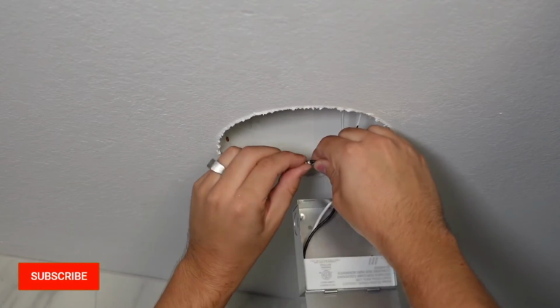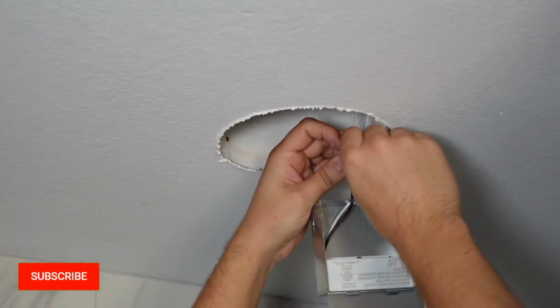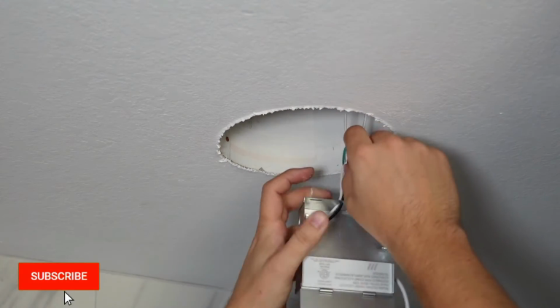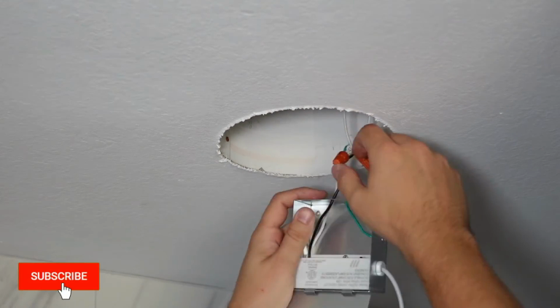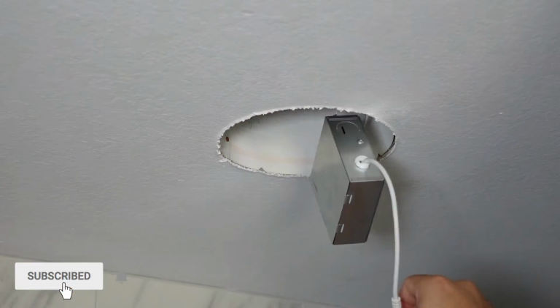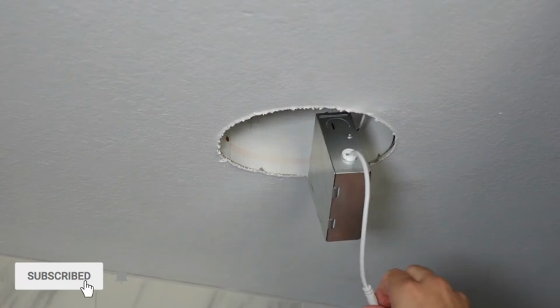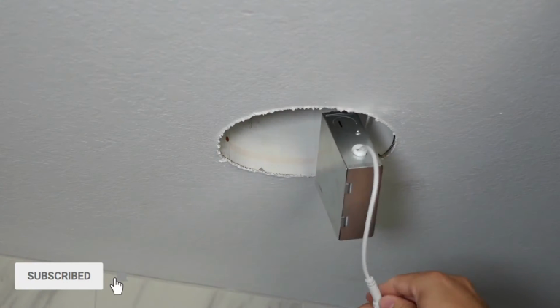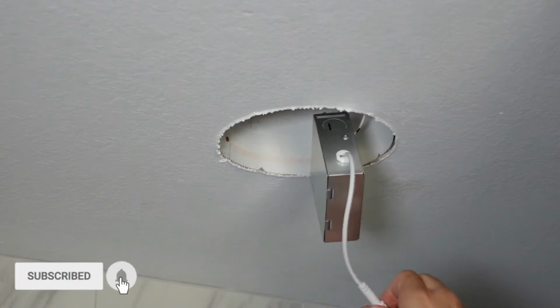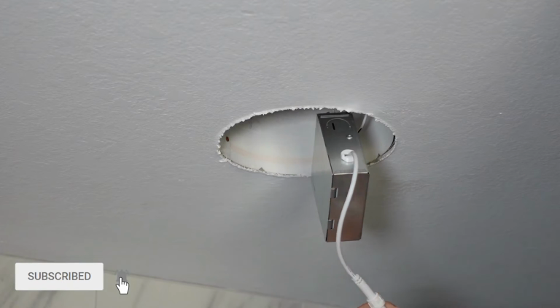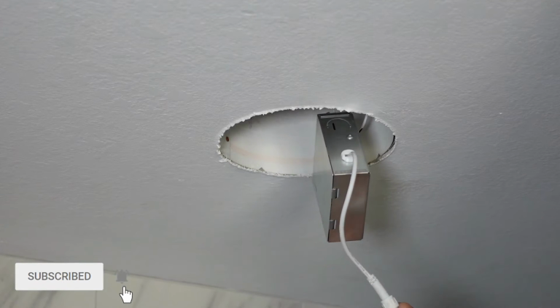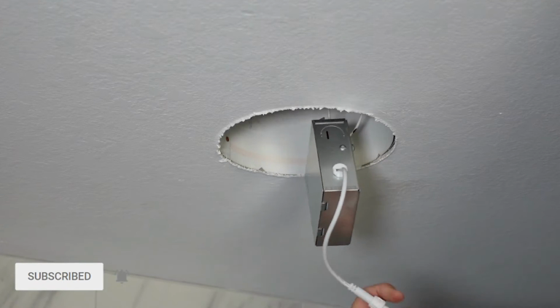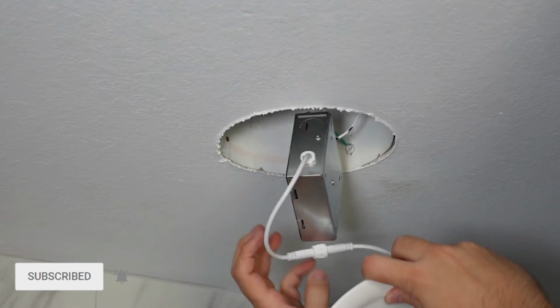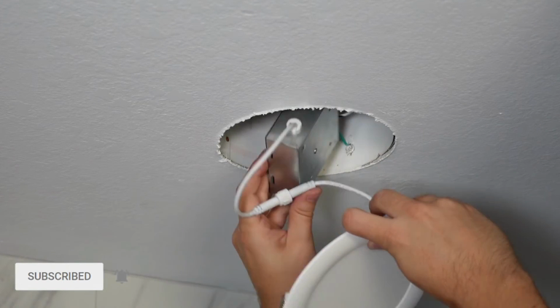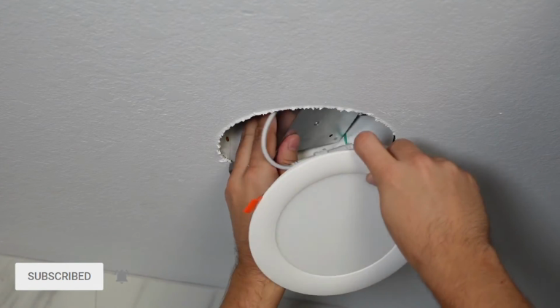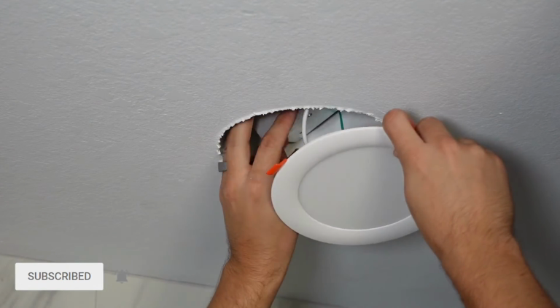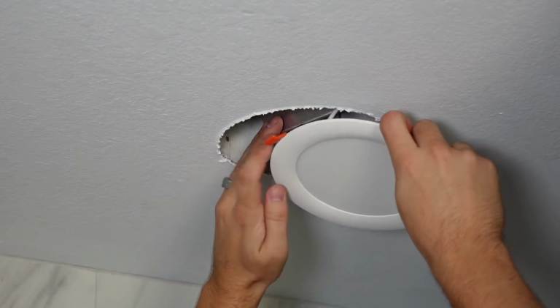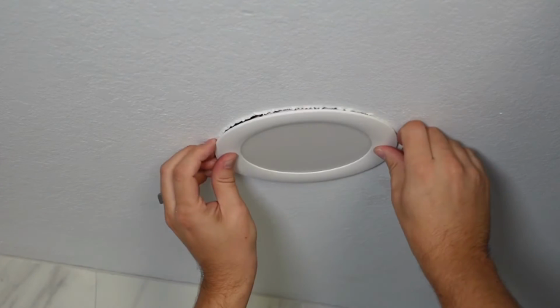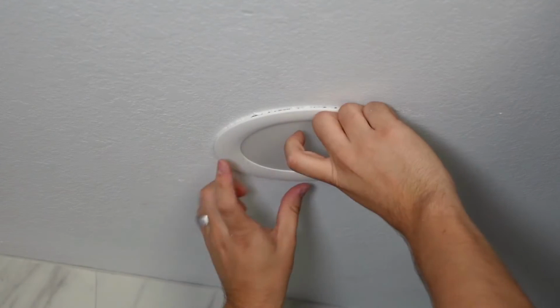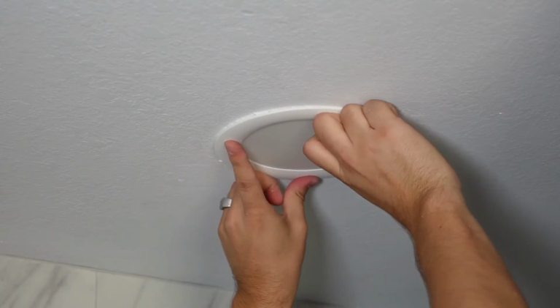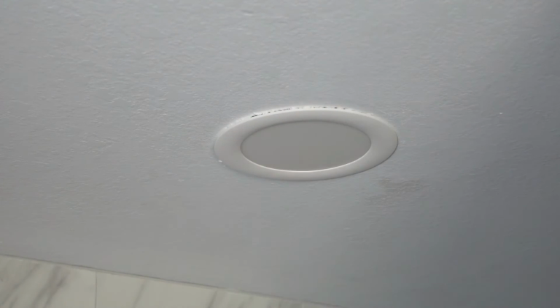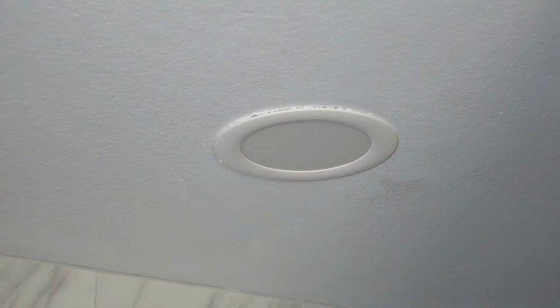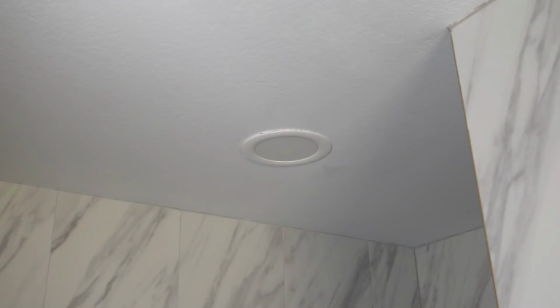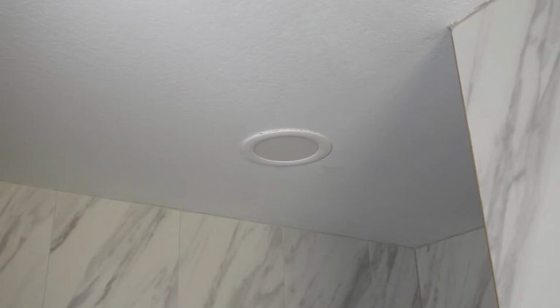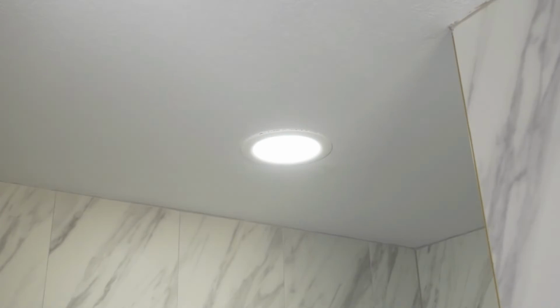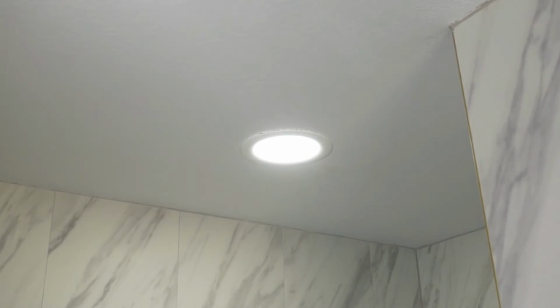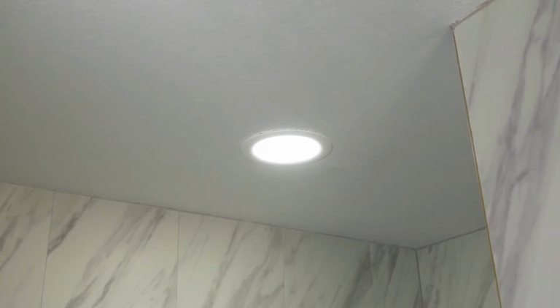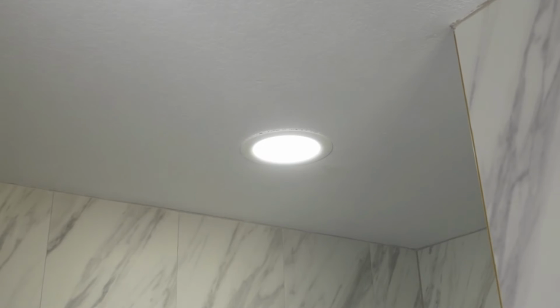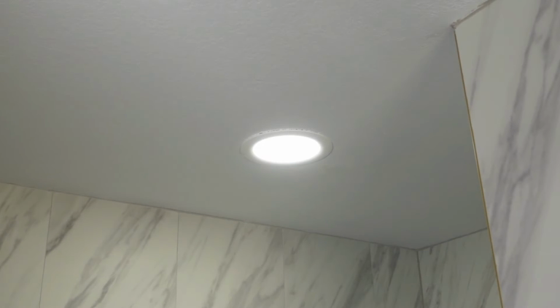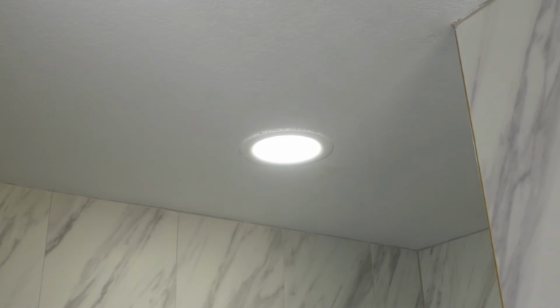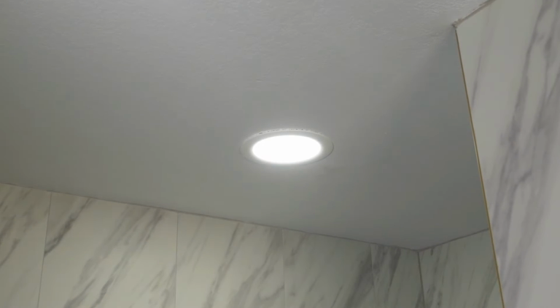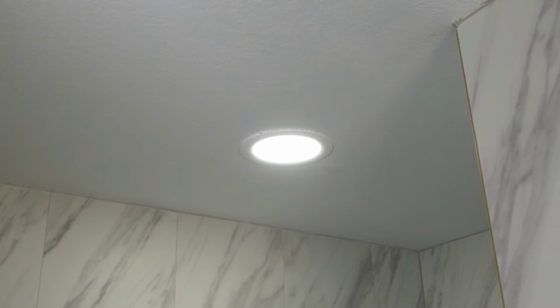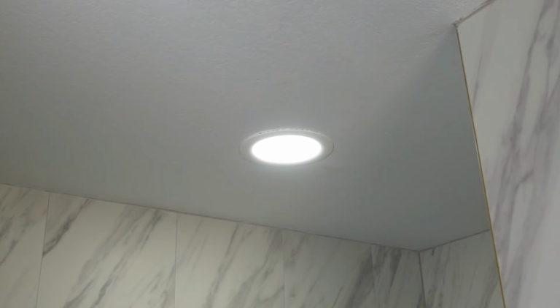Then plug in the LED light and push the junction box inside the can housing. After that, turn on the circuit breaker and turn on the light — it looked much better than the previous version.